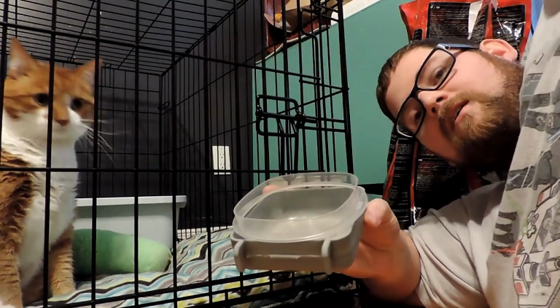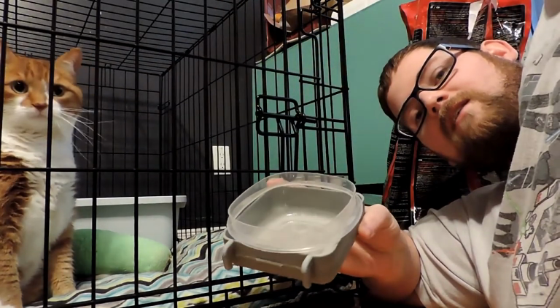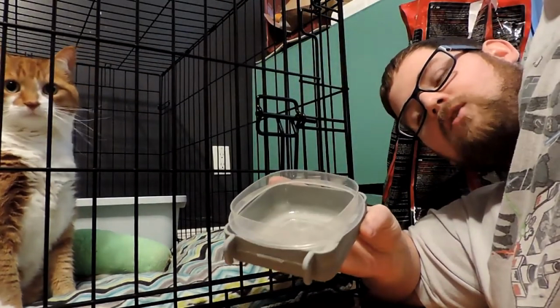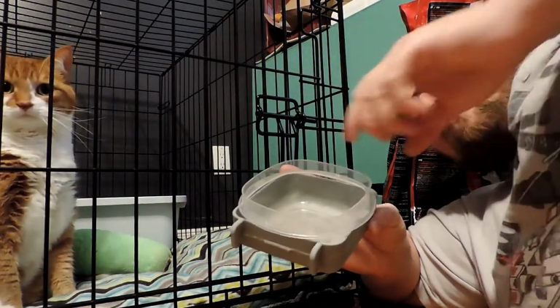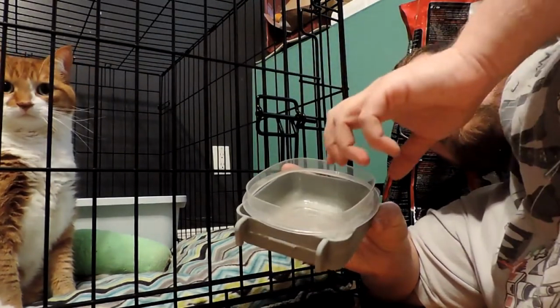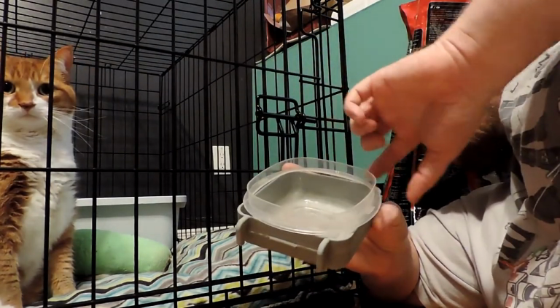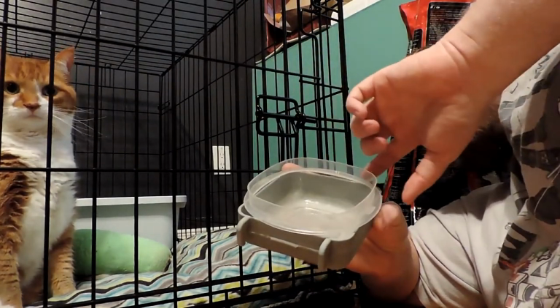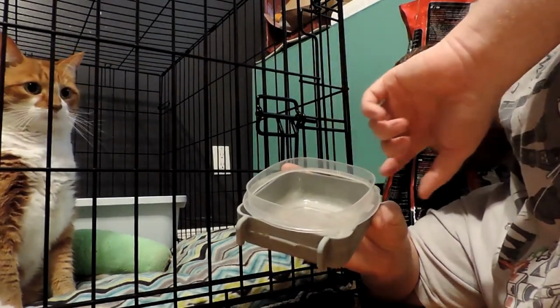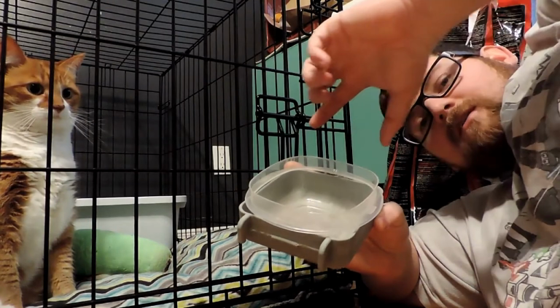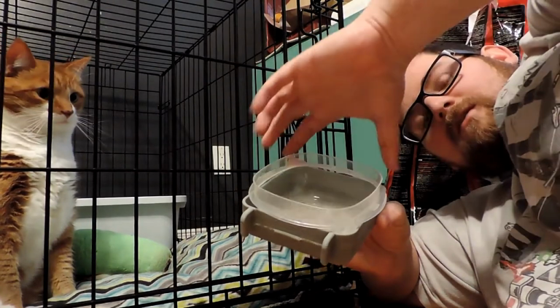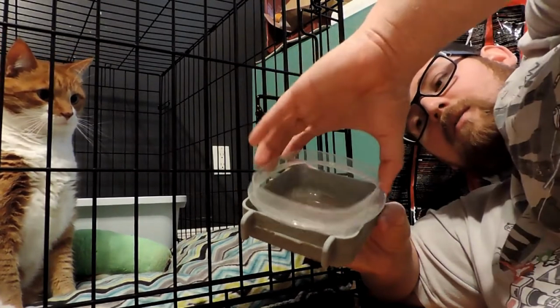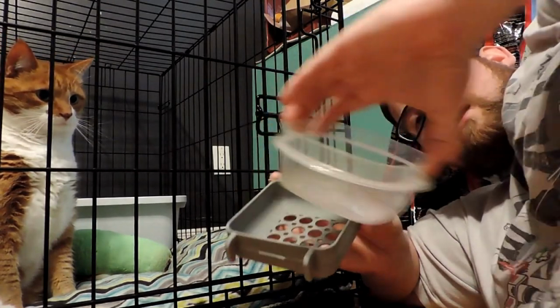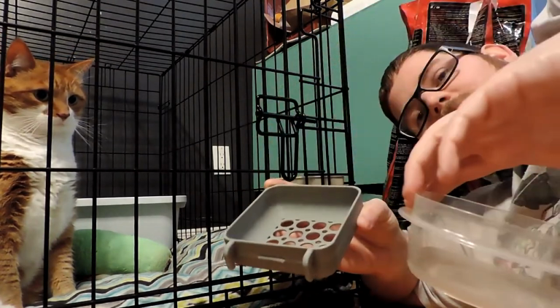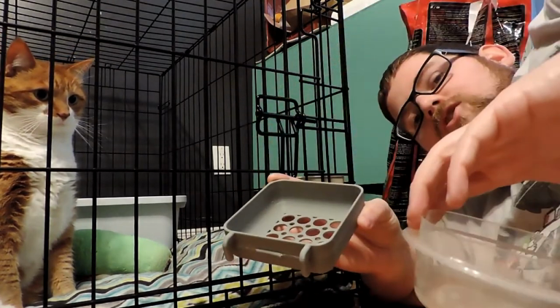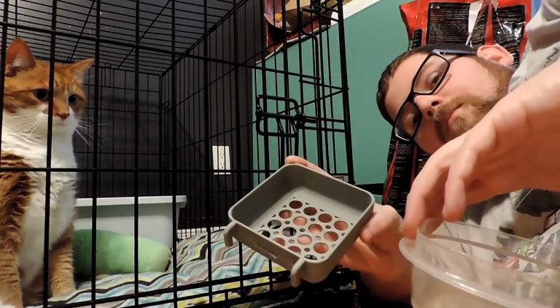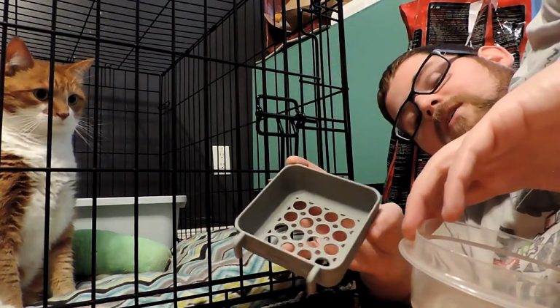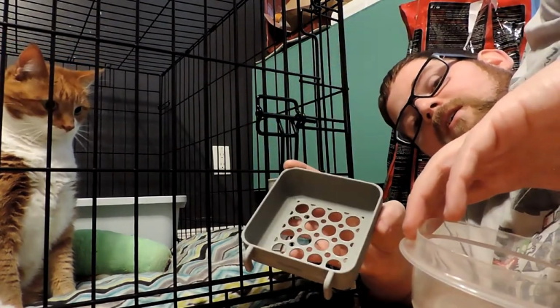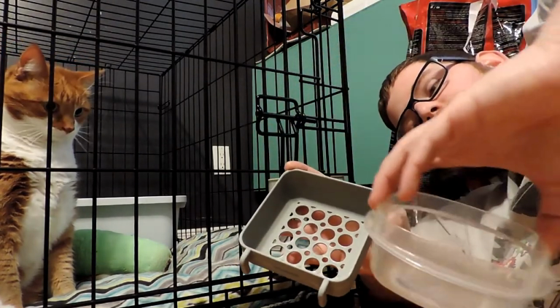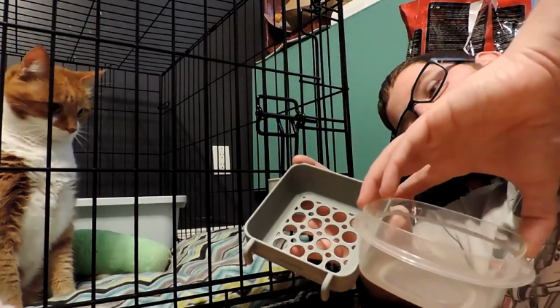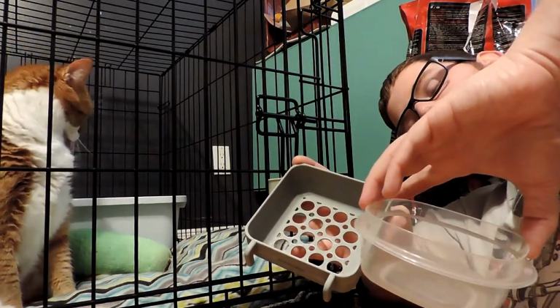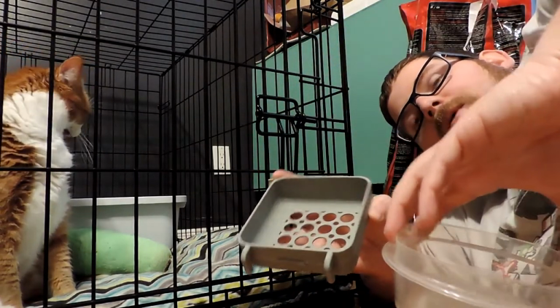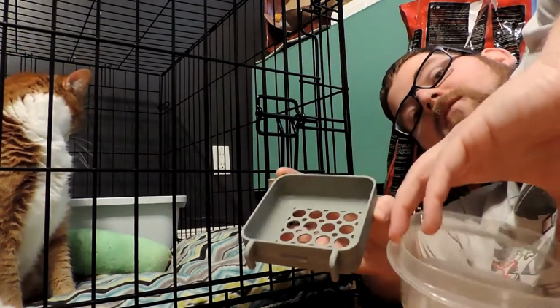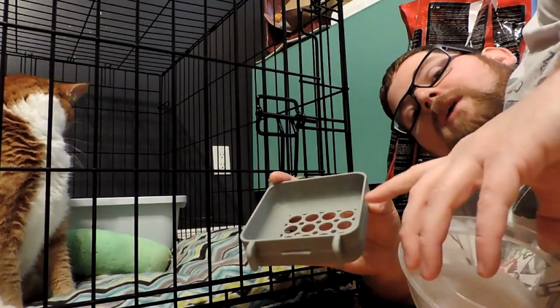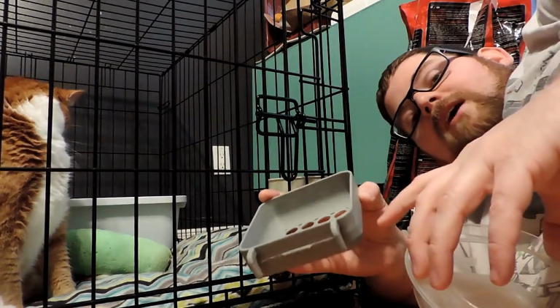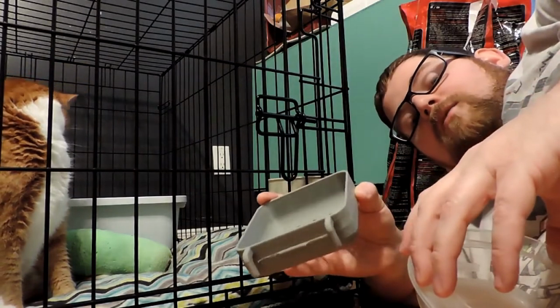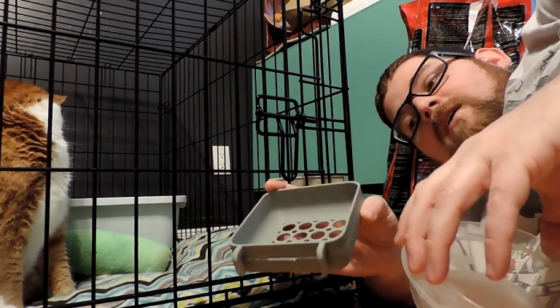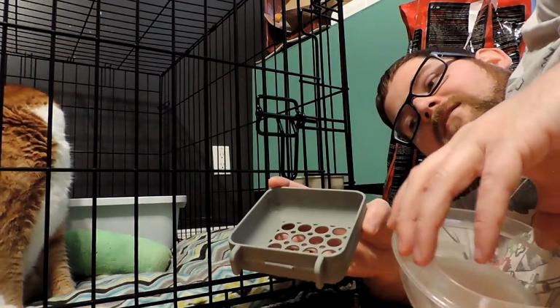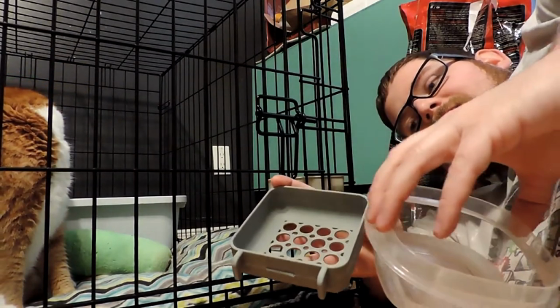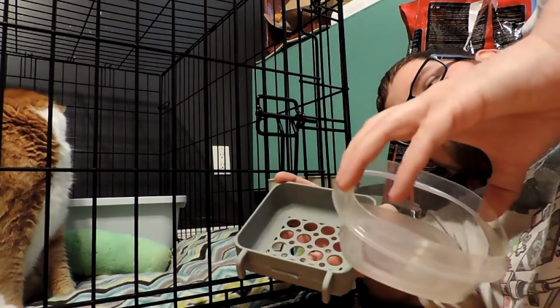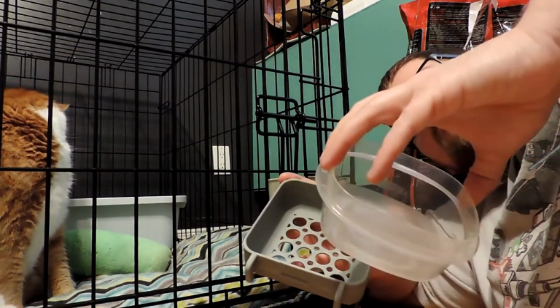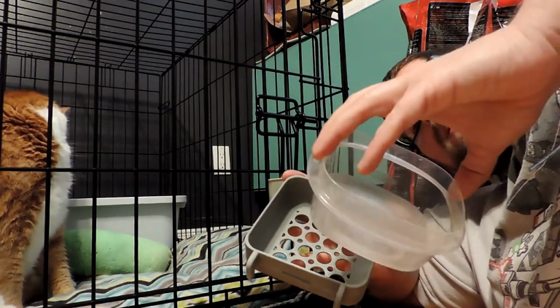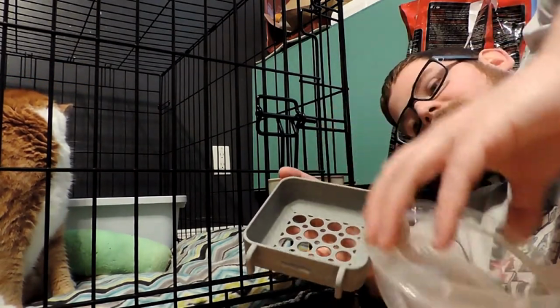Now technically you can put food — dry food, that is — into a PLA container and there shouldn't be a problem with it. It's when there's moisture introduced, but because he would be eating out of it there'd be saliva and stuff, and we don't want him getting sick.